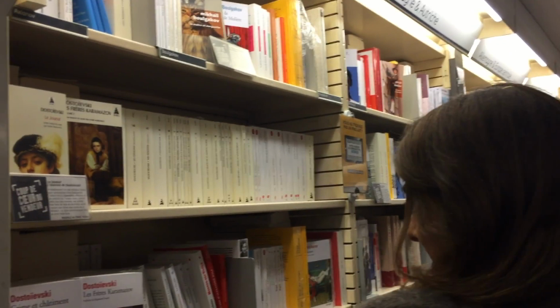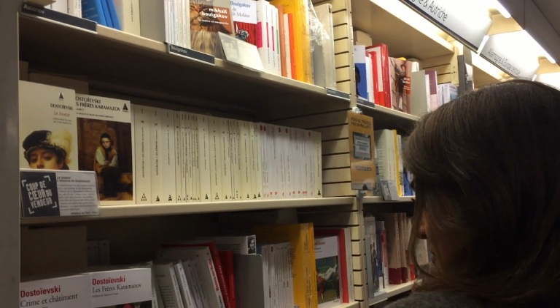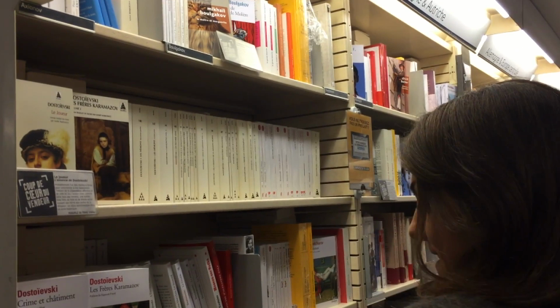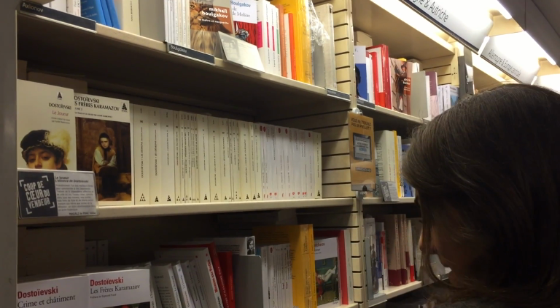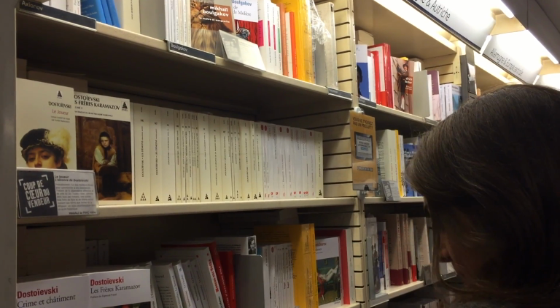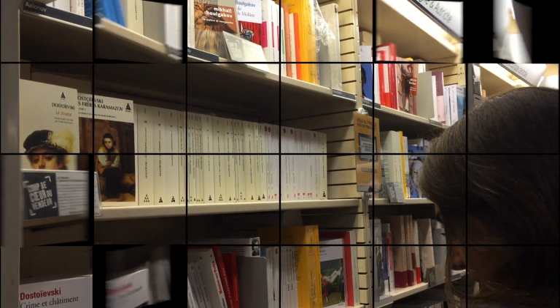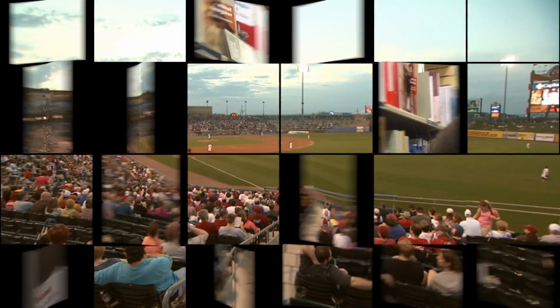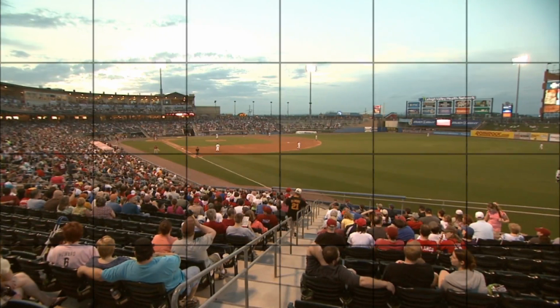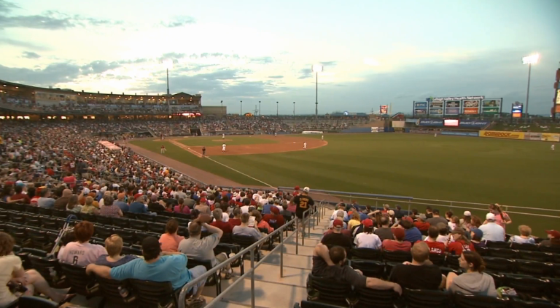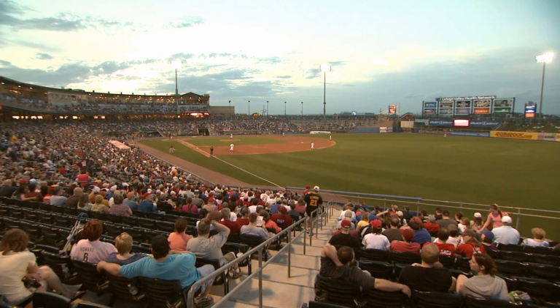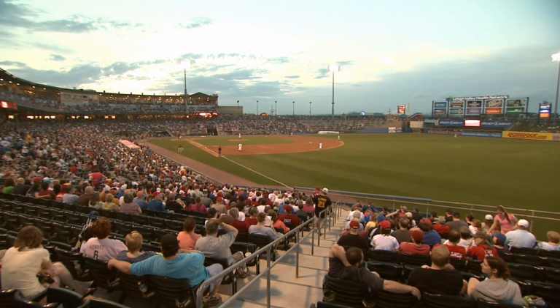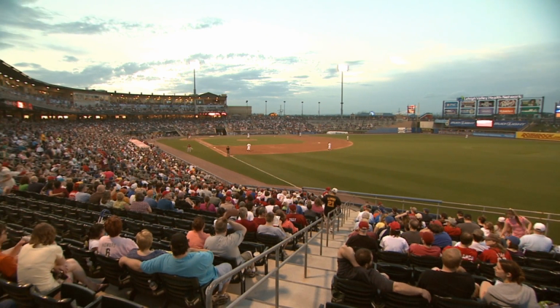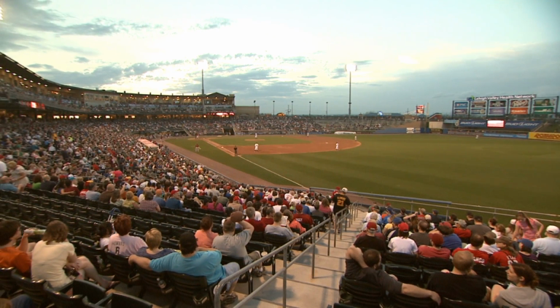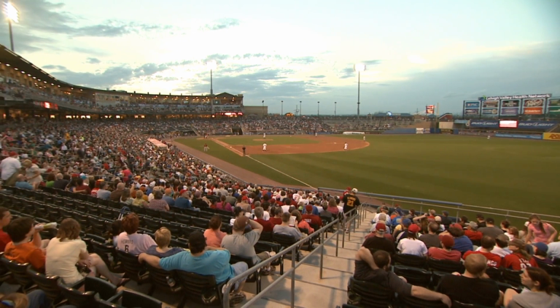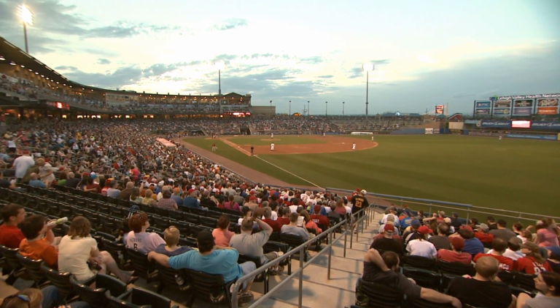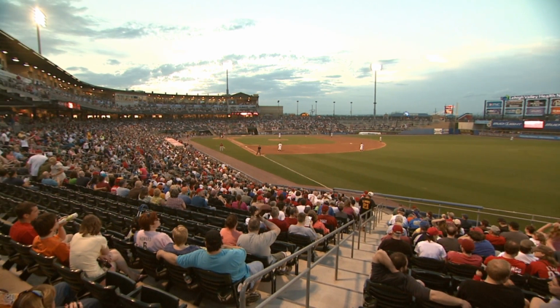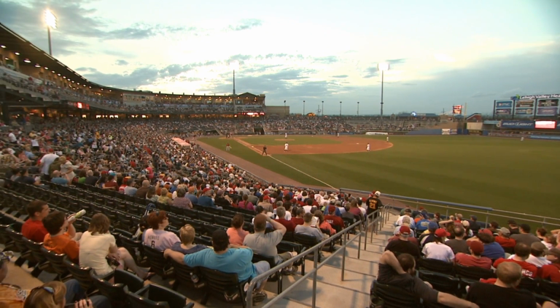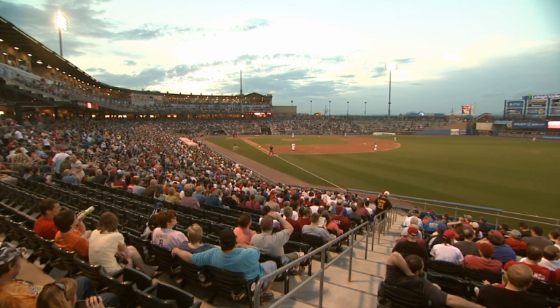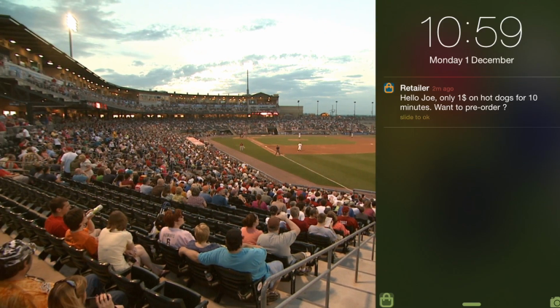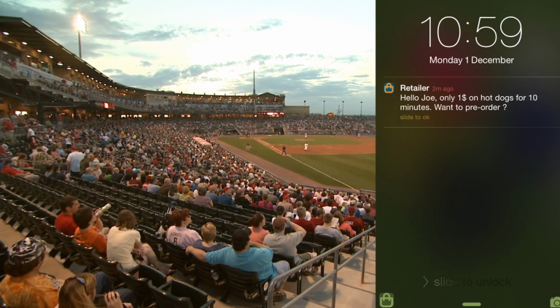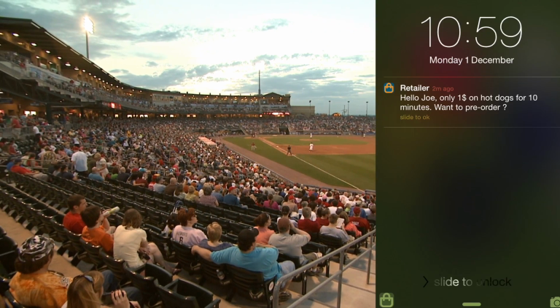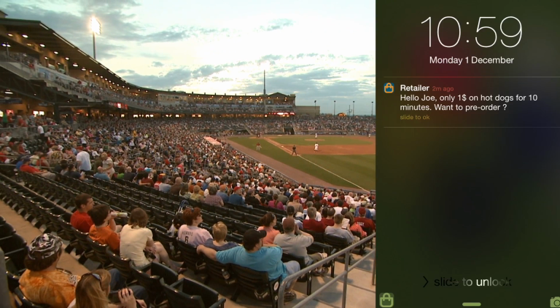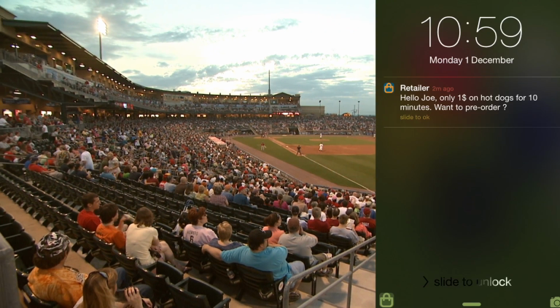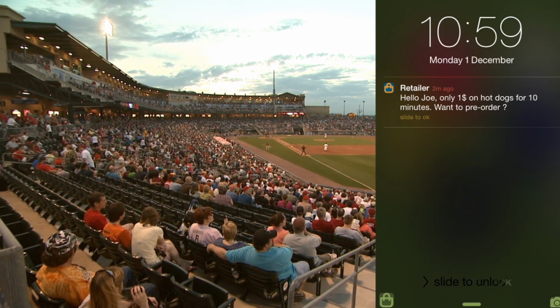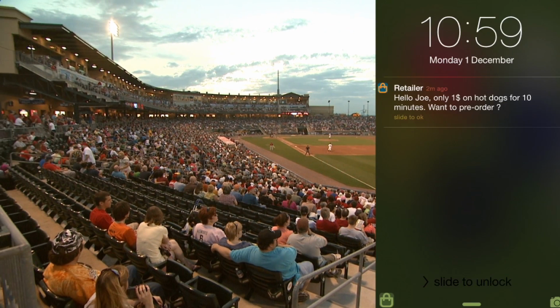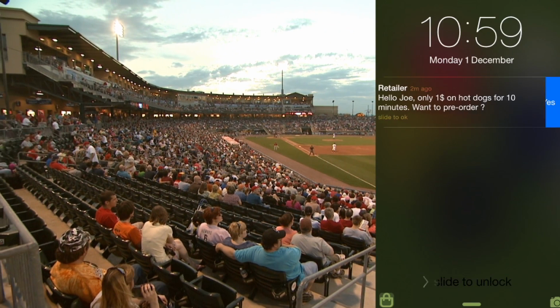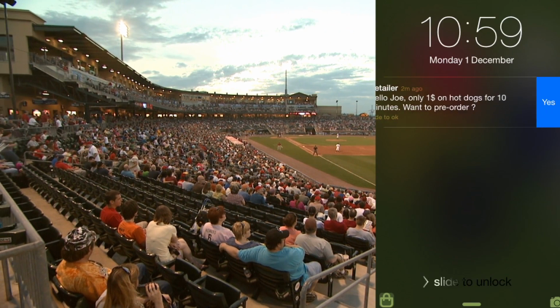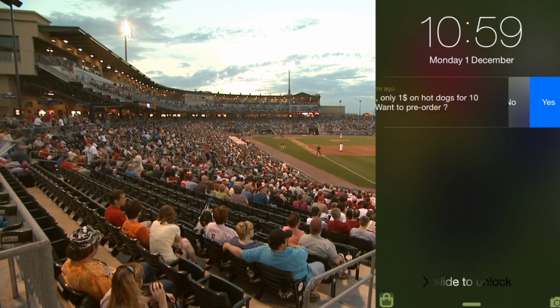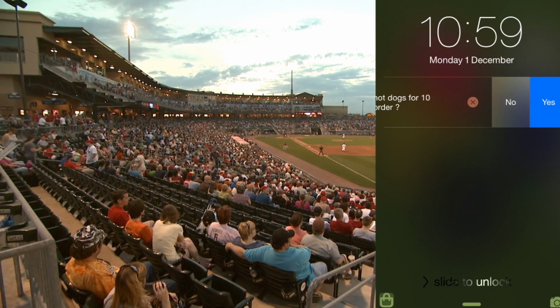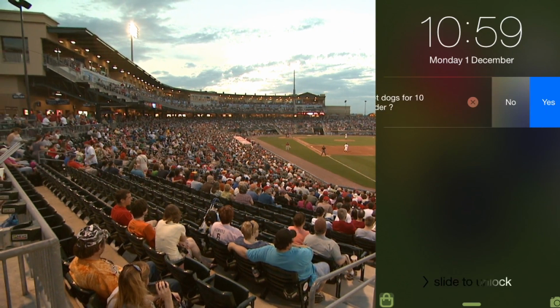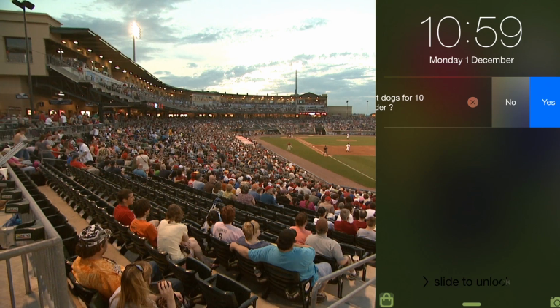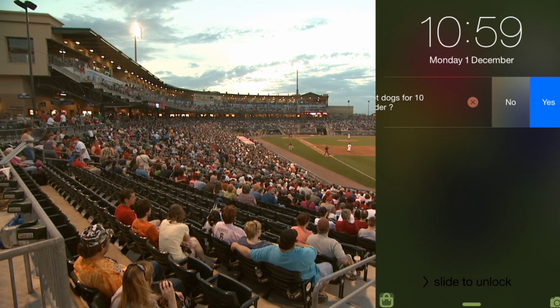uBeacon Mesh can also power large venues. In a stadium, you could broadcast a hot dog flash promotion to all fans at once.